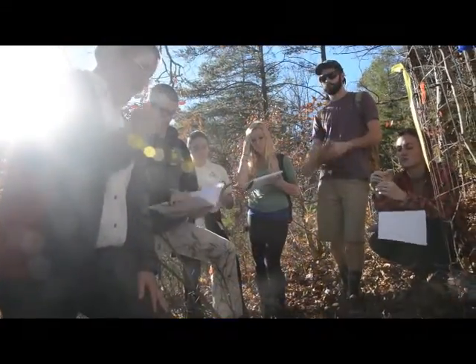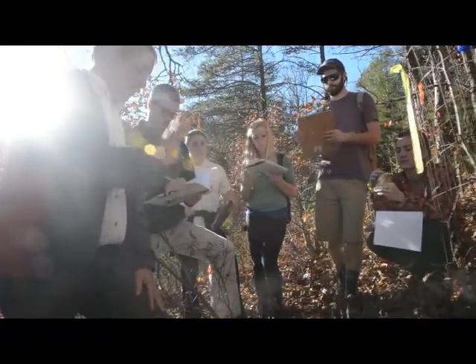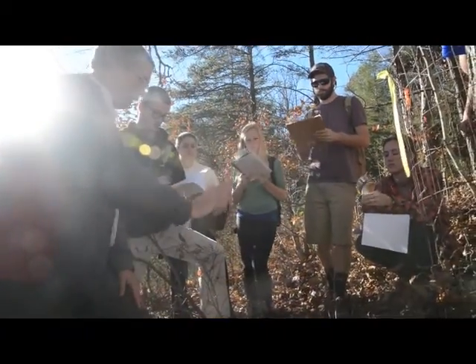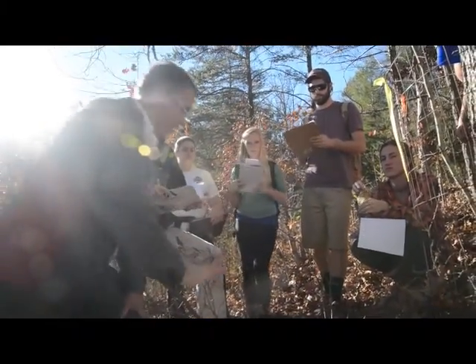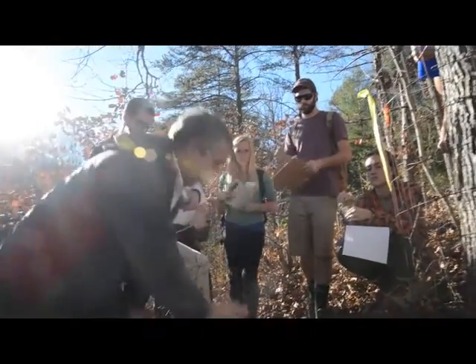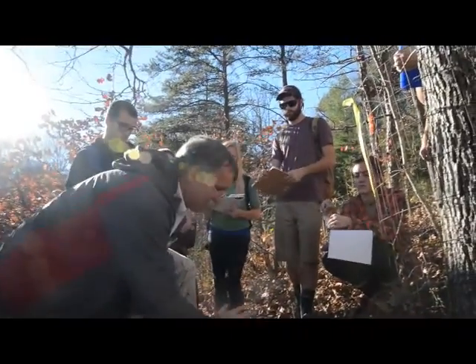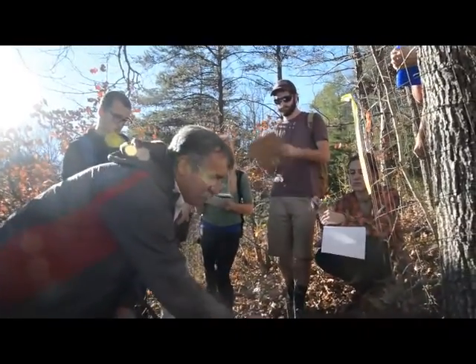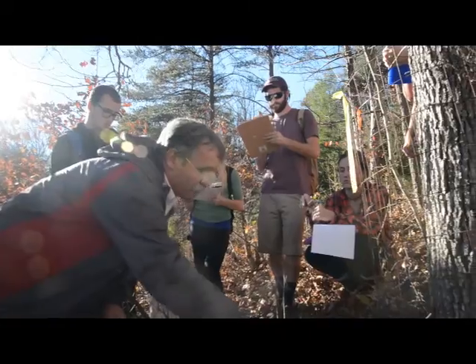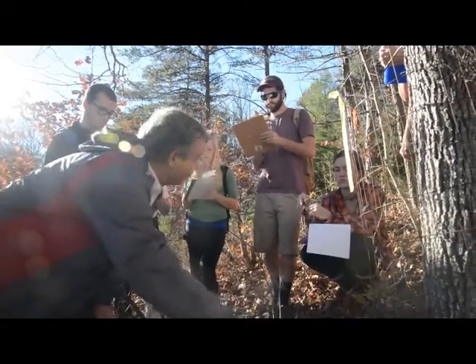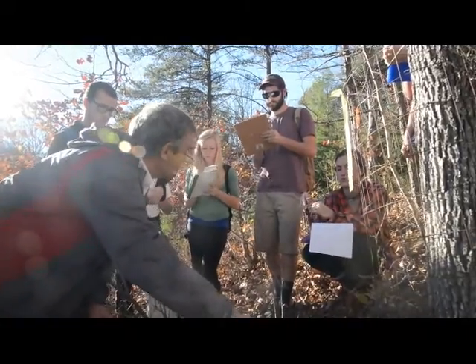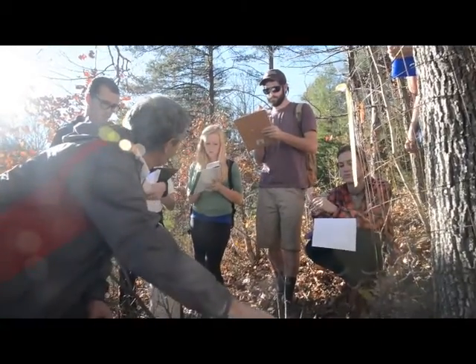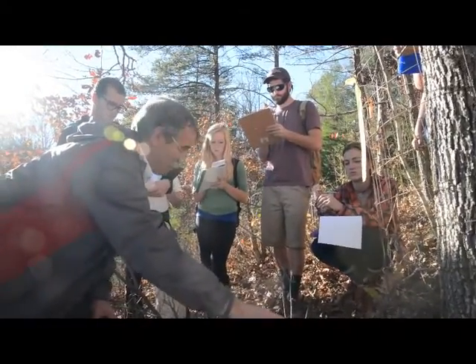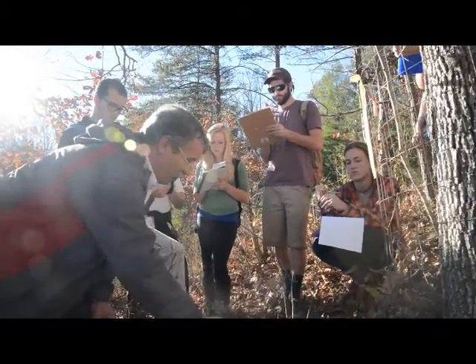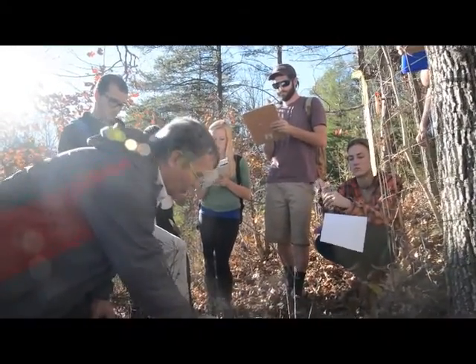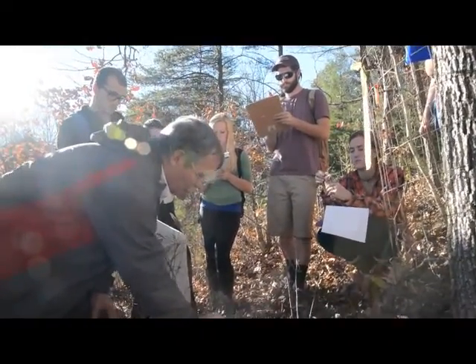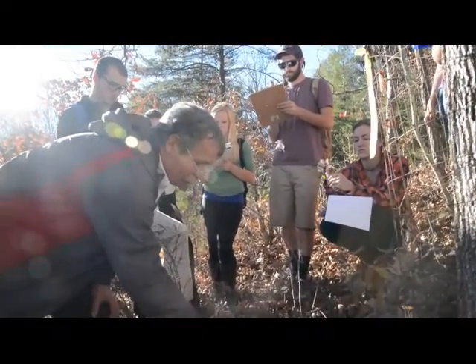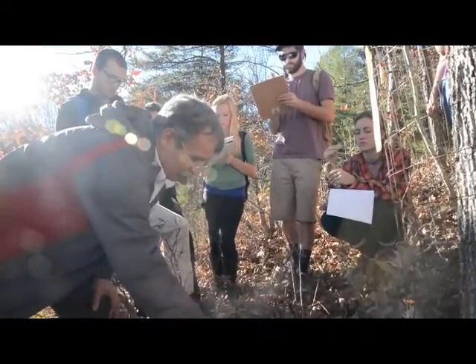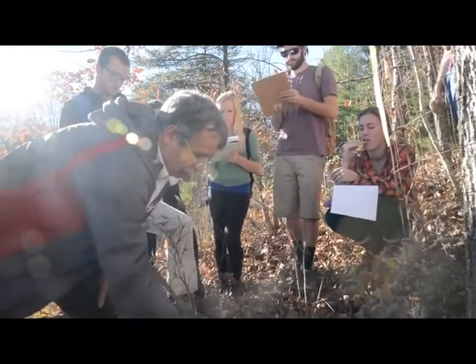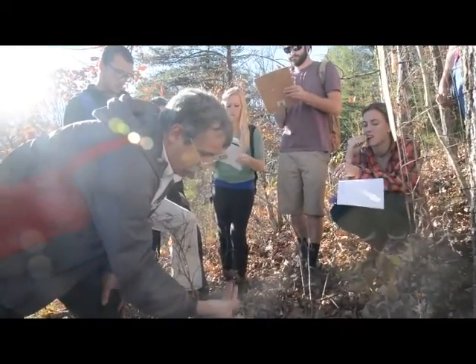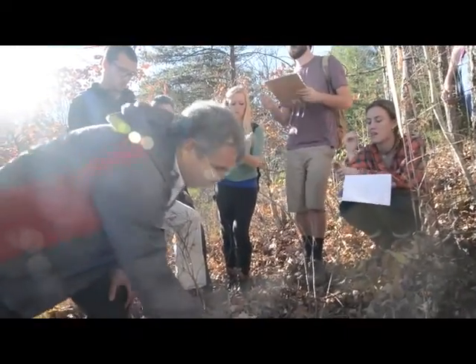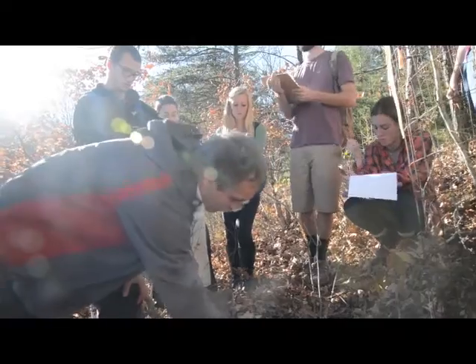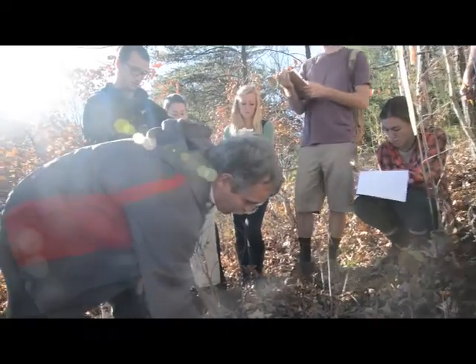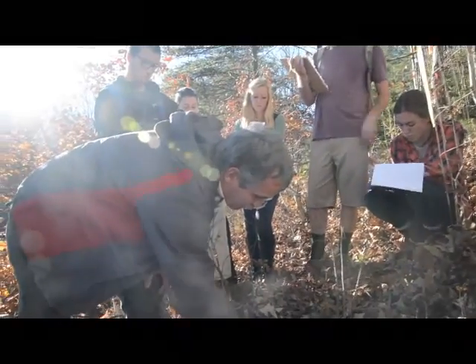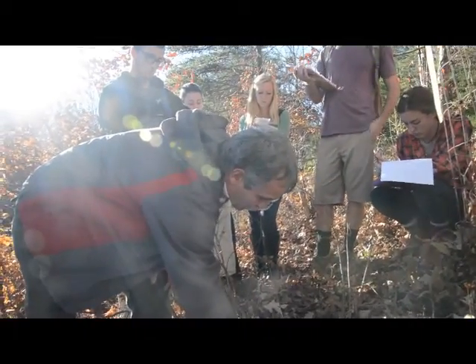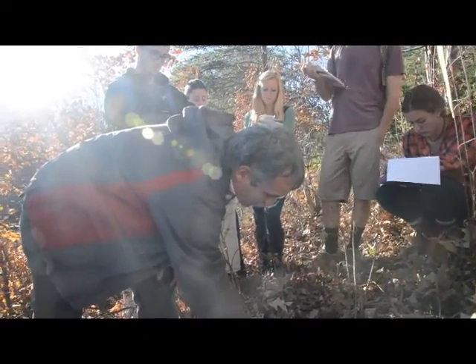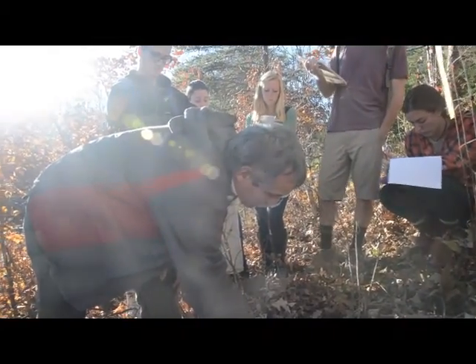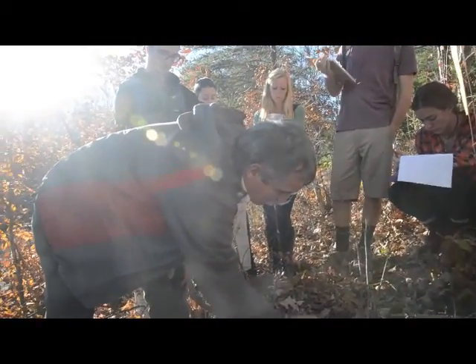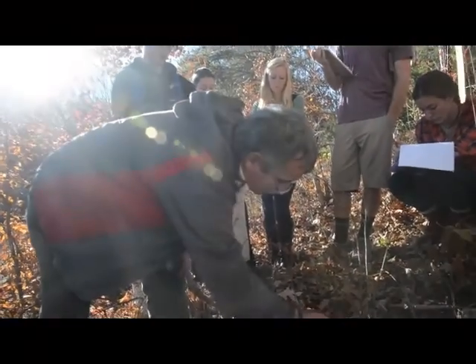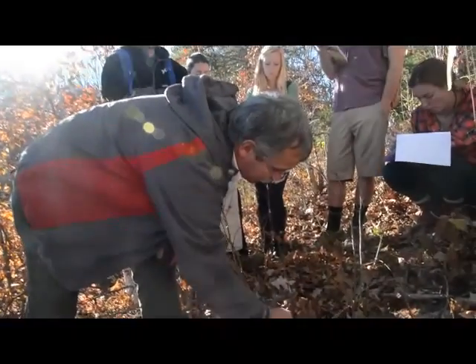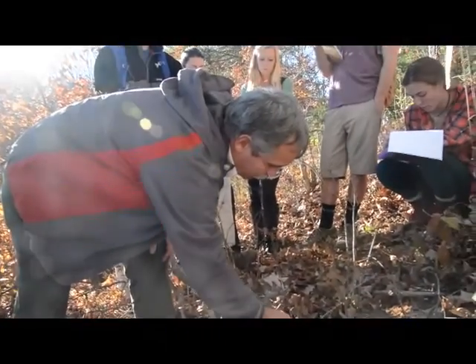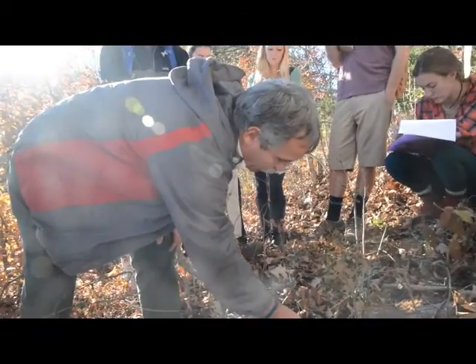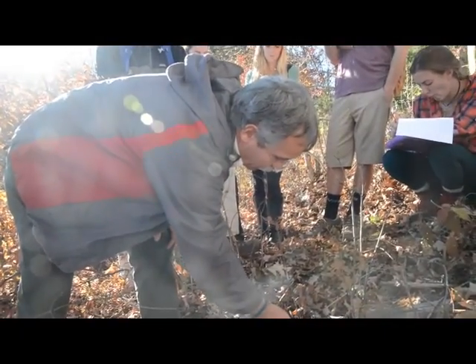Where there's one, there's usually a patch because they come up from roots. So there's a lot of root system under here — there's even a little one right here trying to get its way, poking up right there.